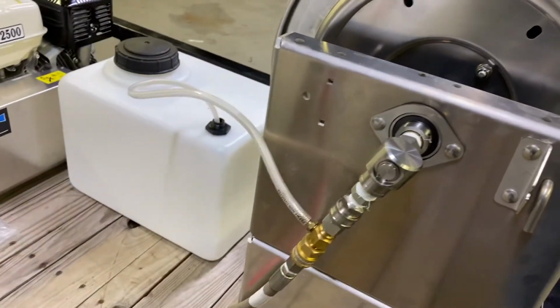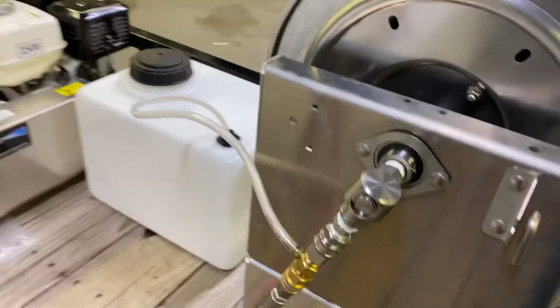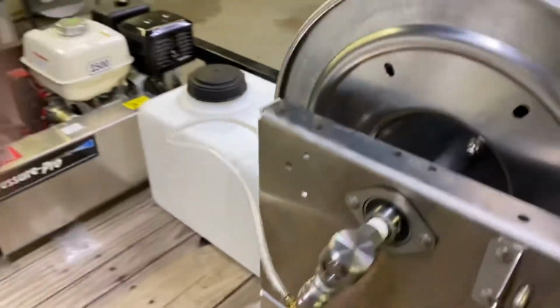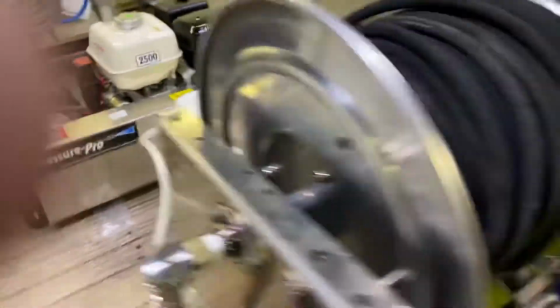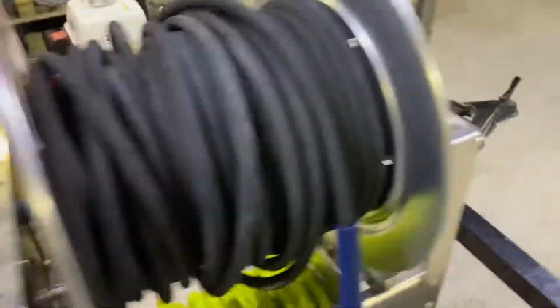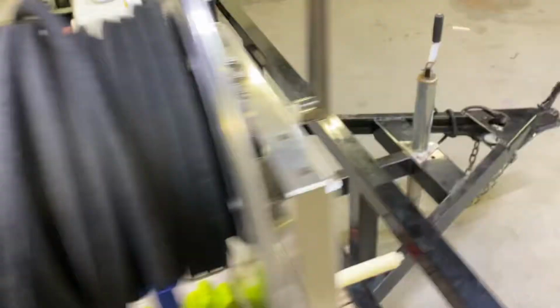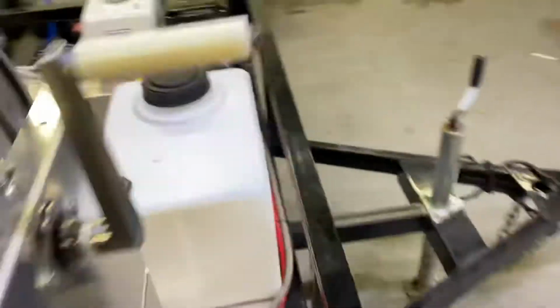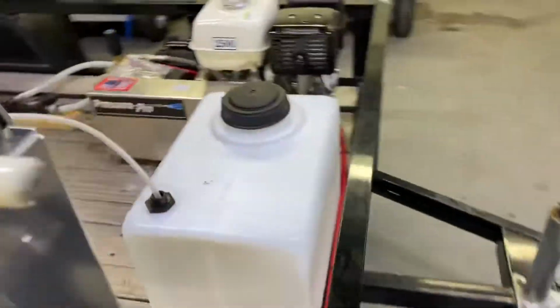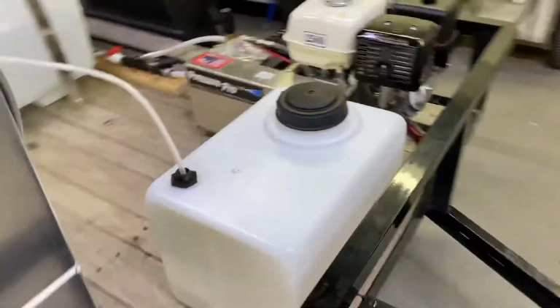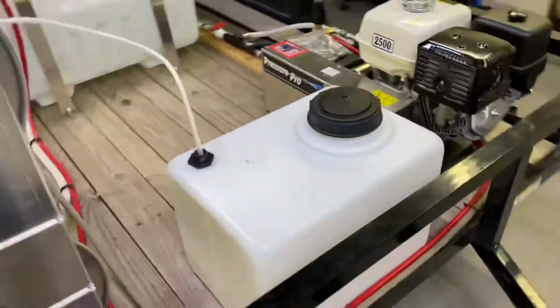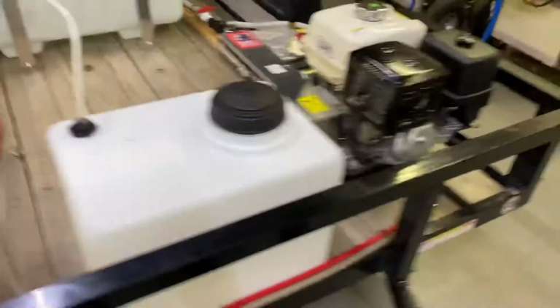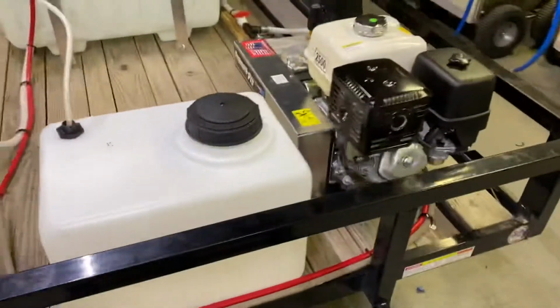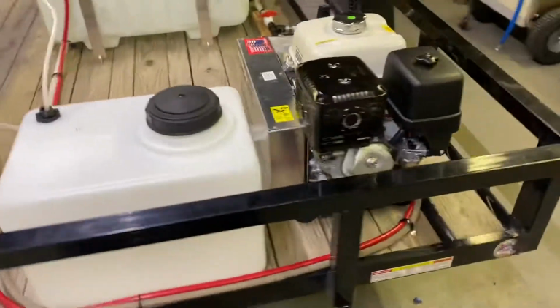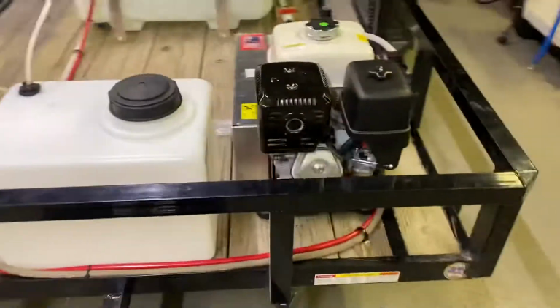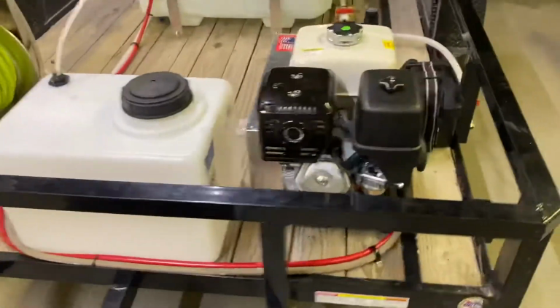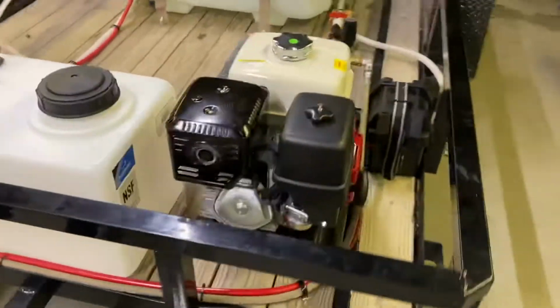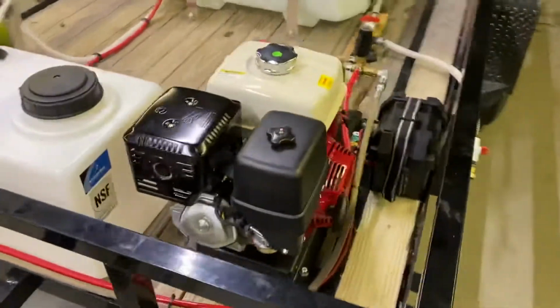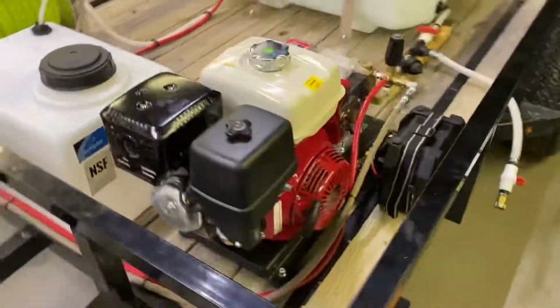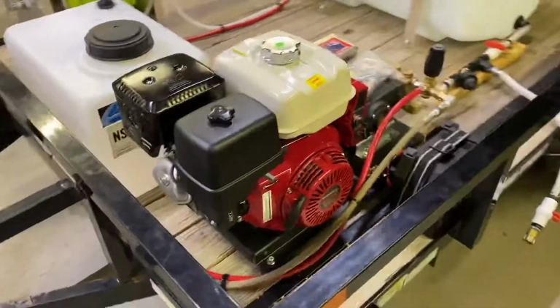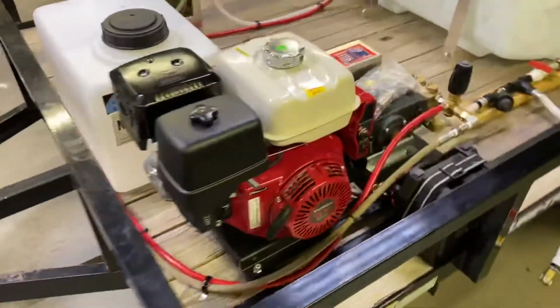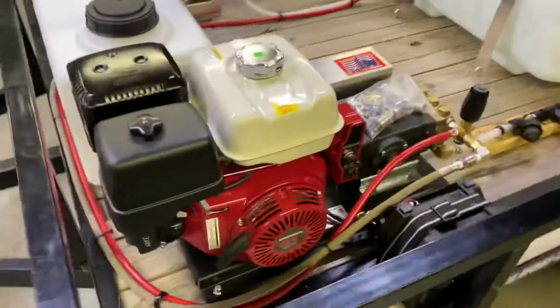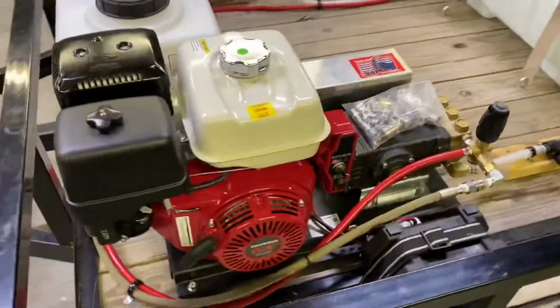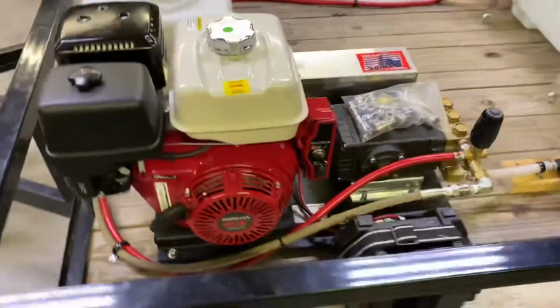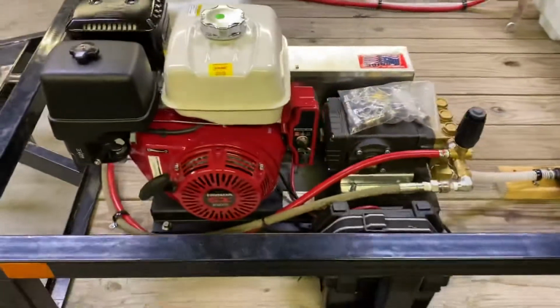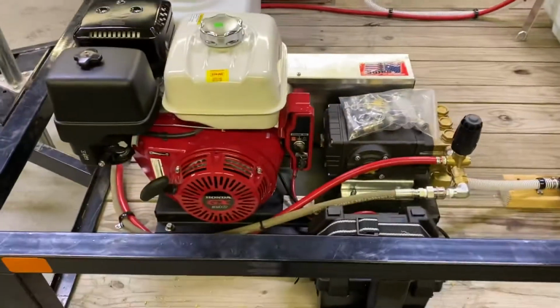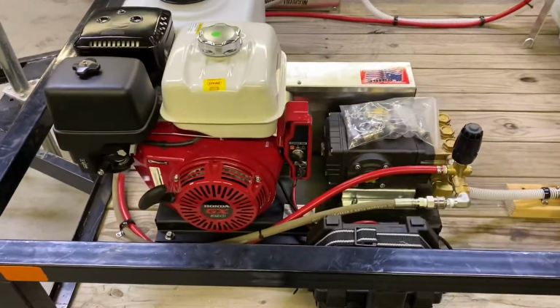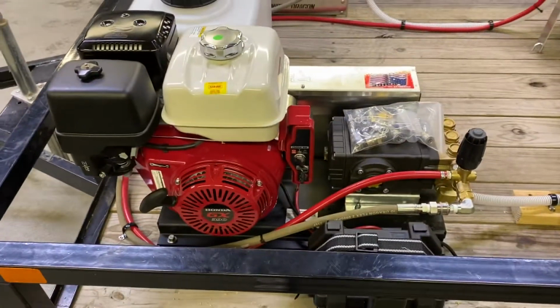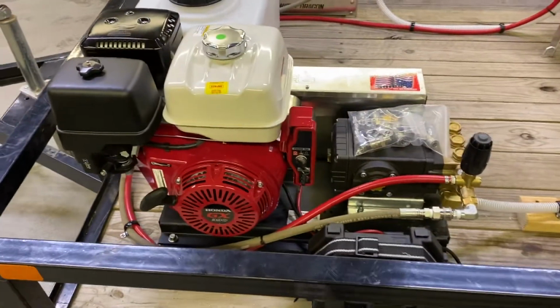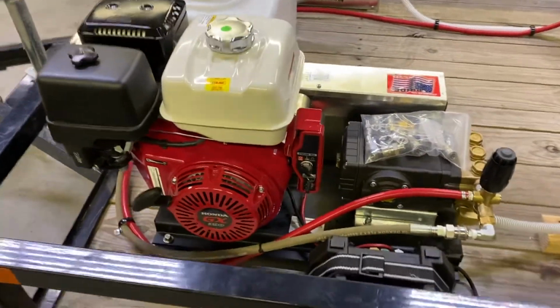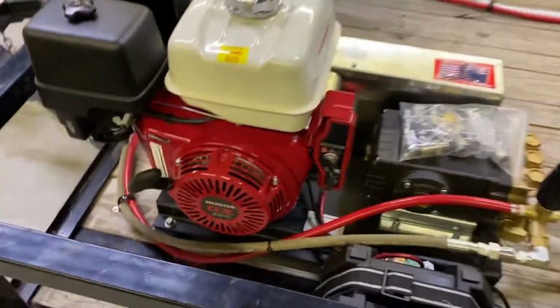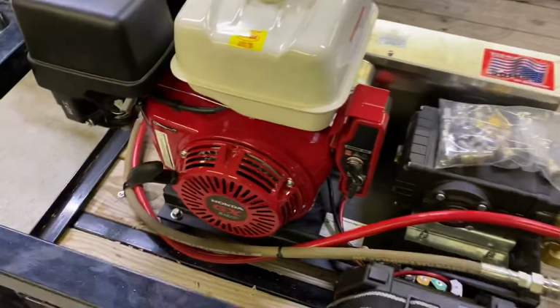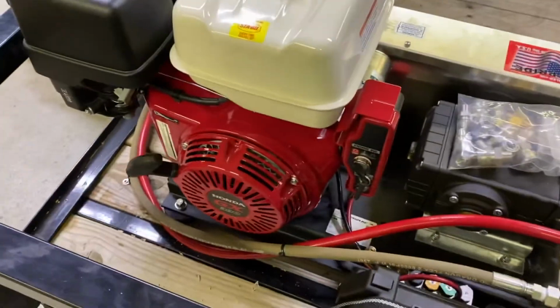Chemical injector in line to his soap tank, 16 gallon. And we have a five and a half GPM at 2,500 PSI cold water belt drive with electric start.